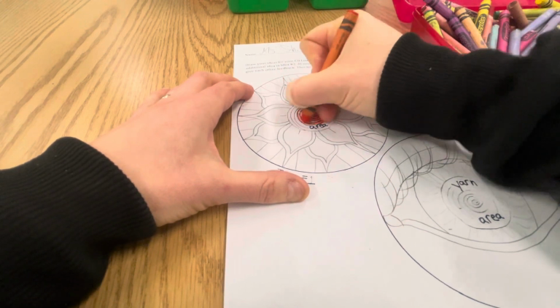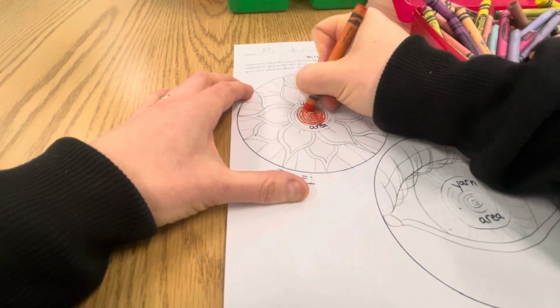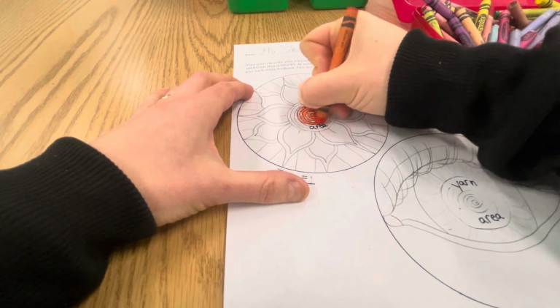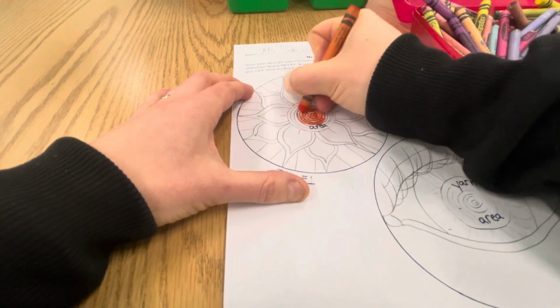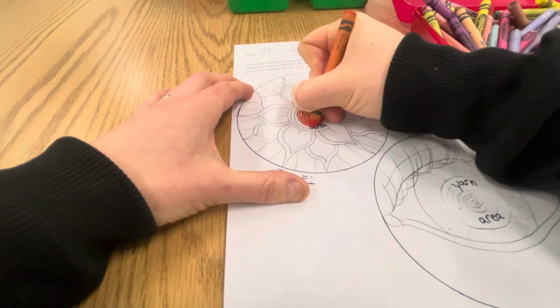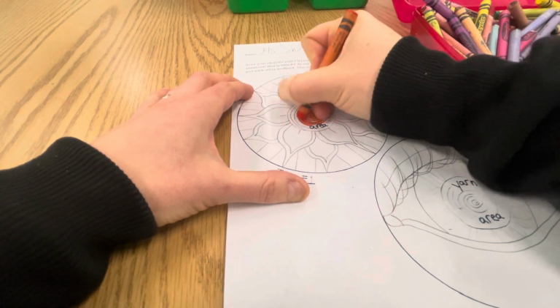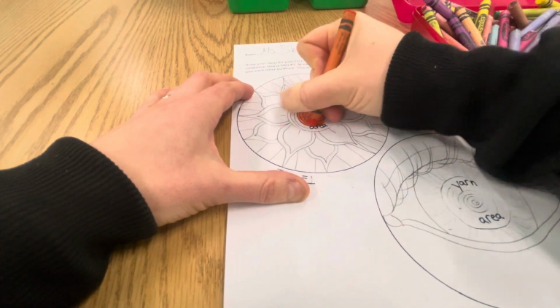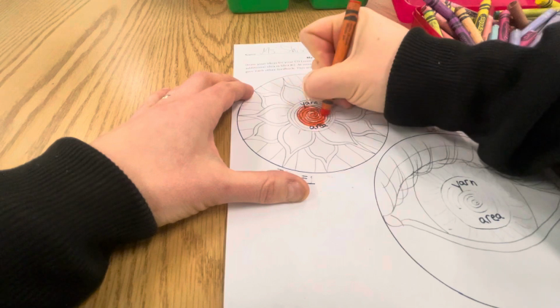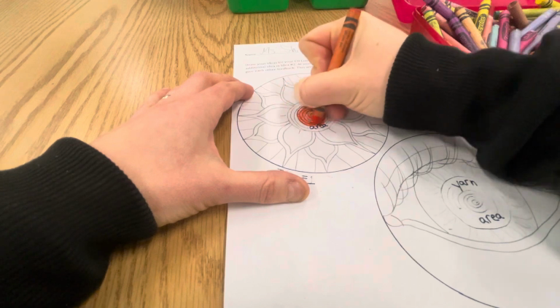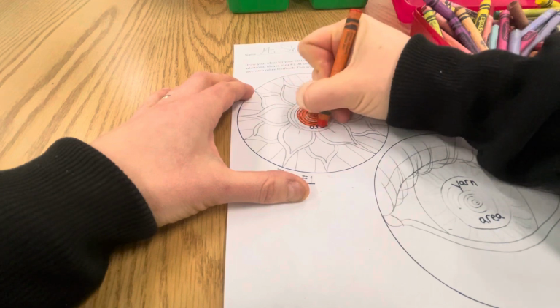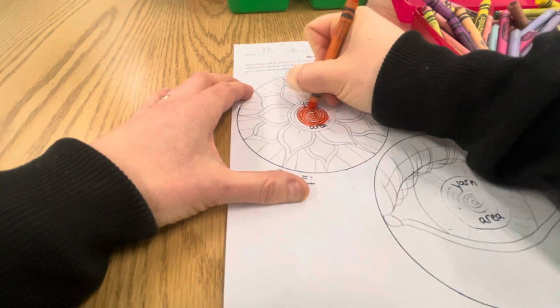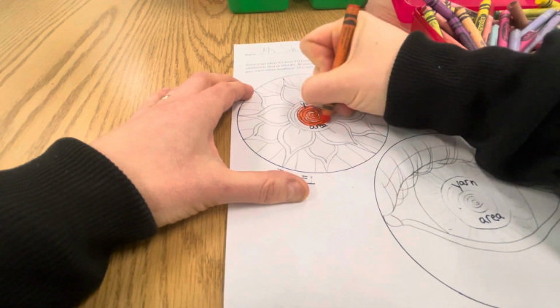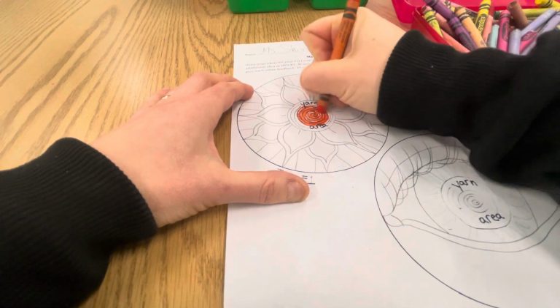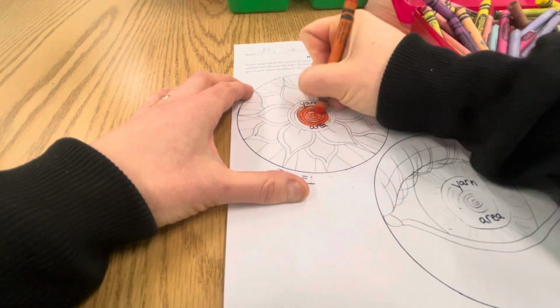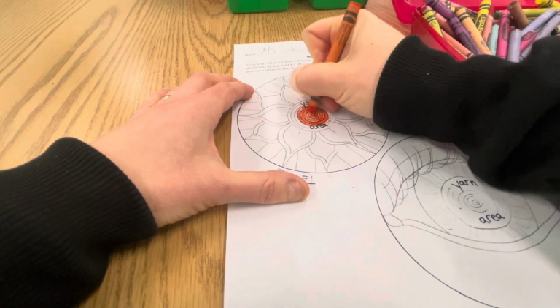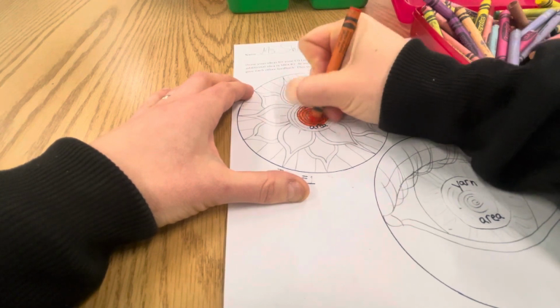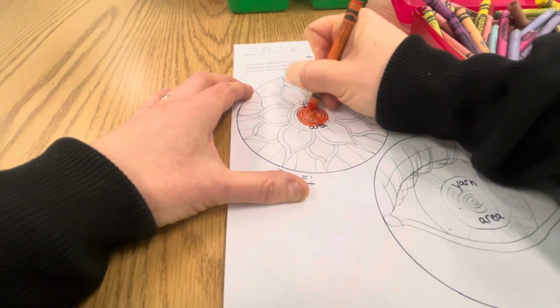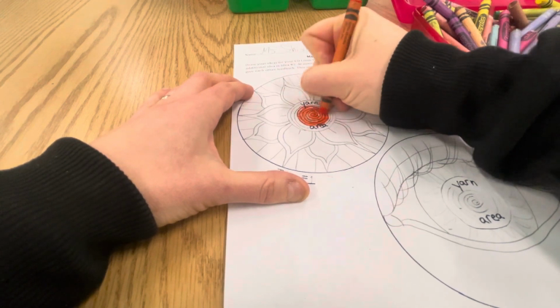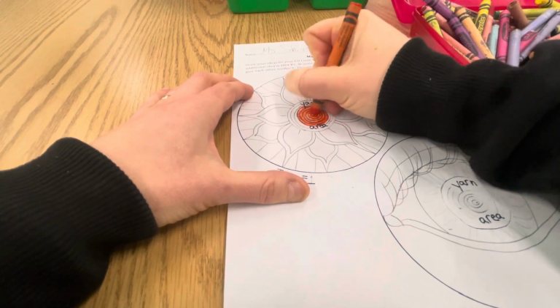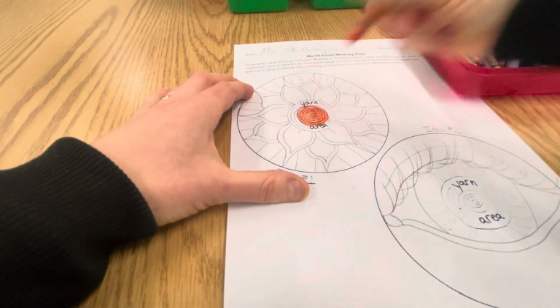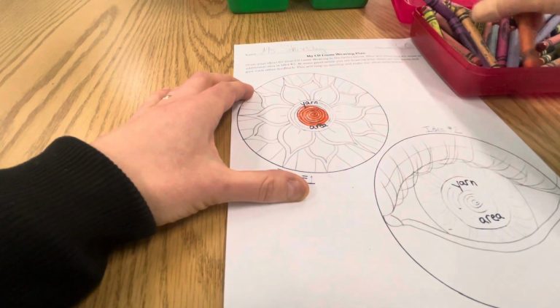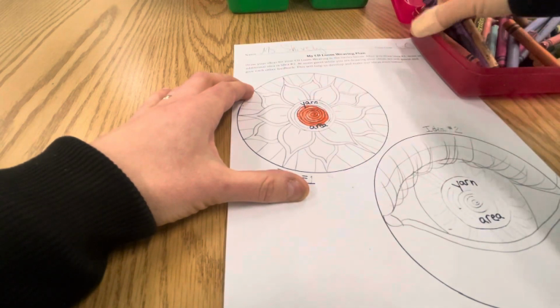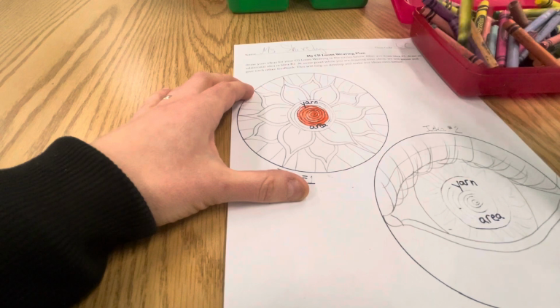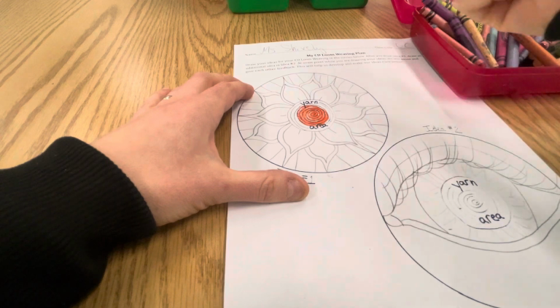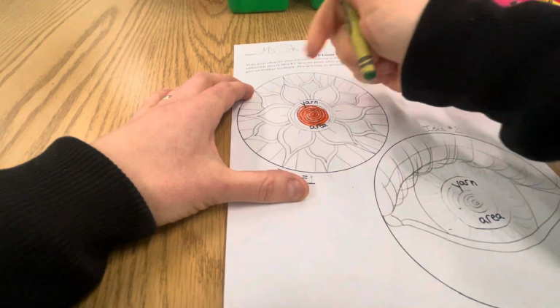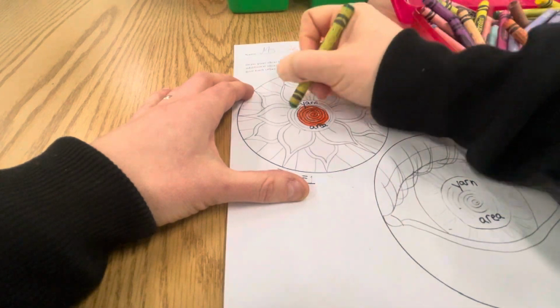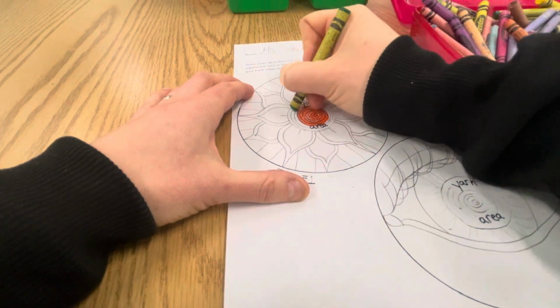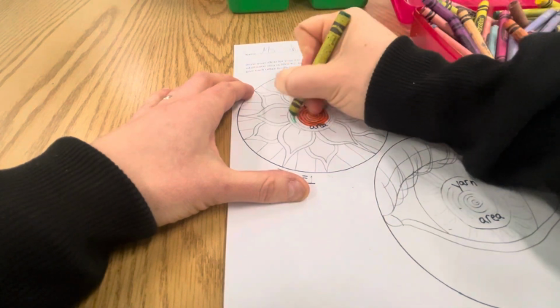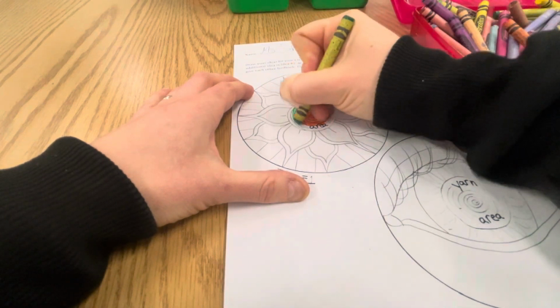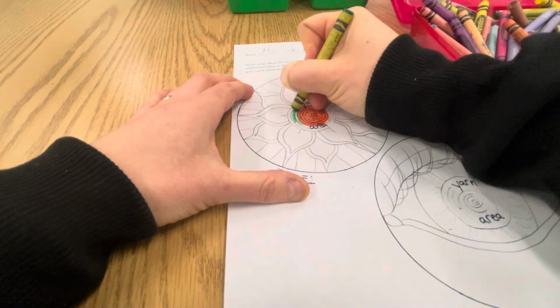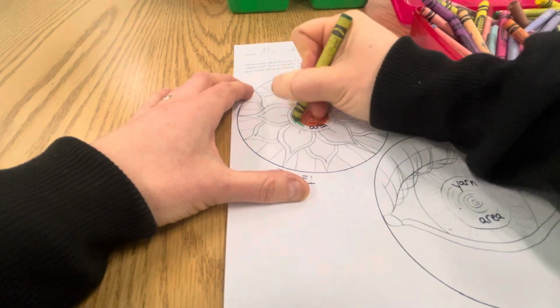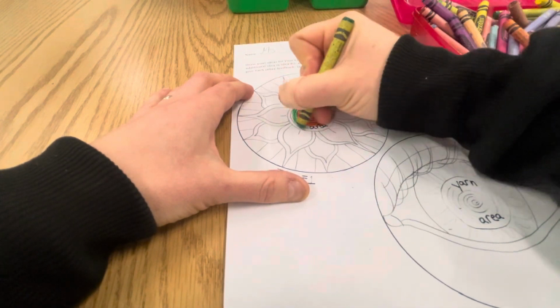So I would like orange in the very middle of my flower, the center, and then I would like to switch to green. So that's how I would color it.